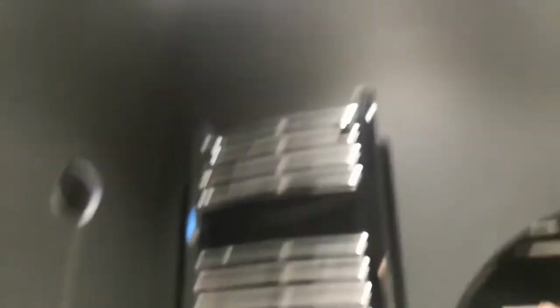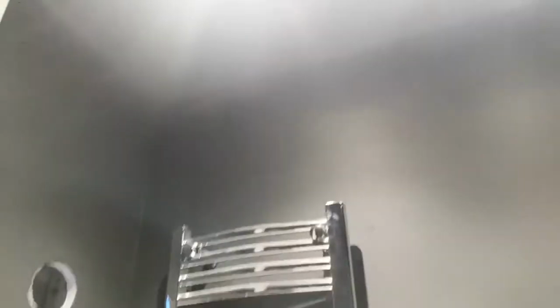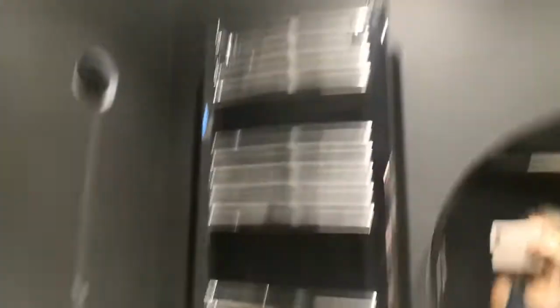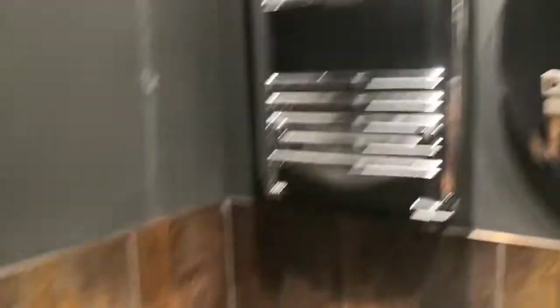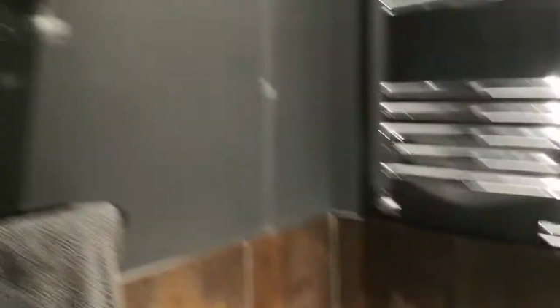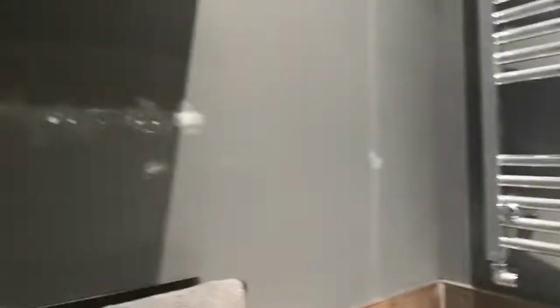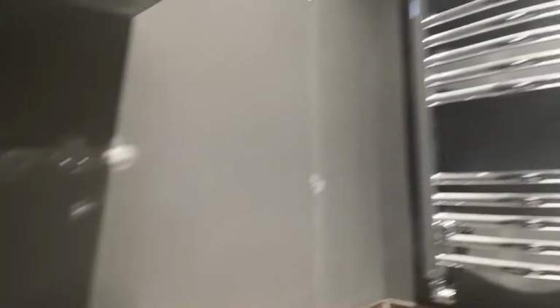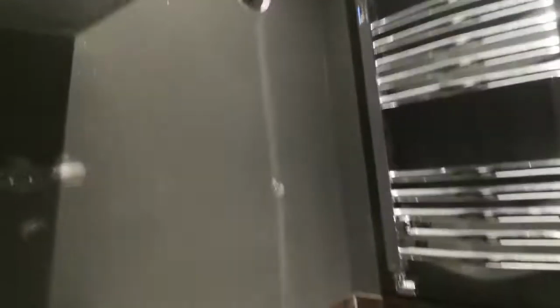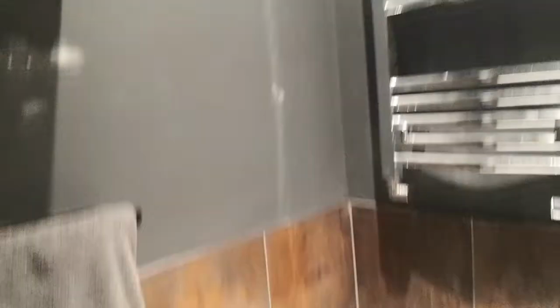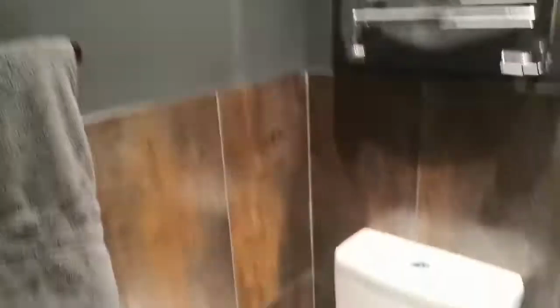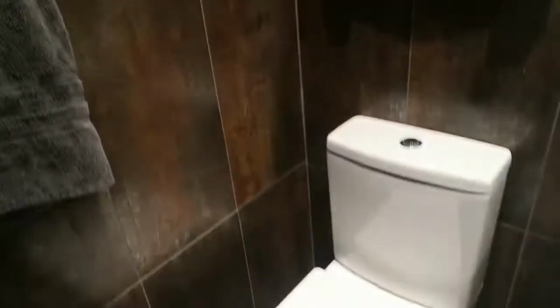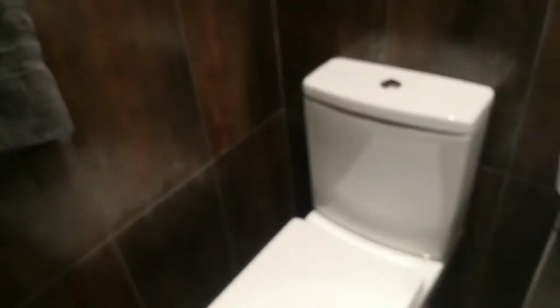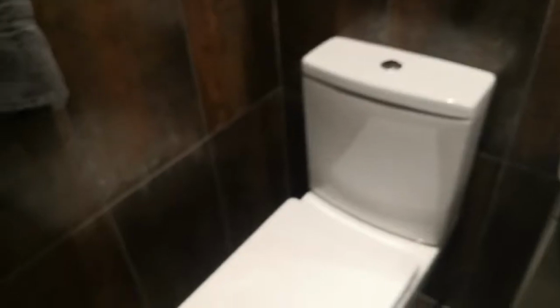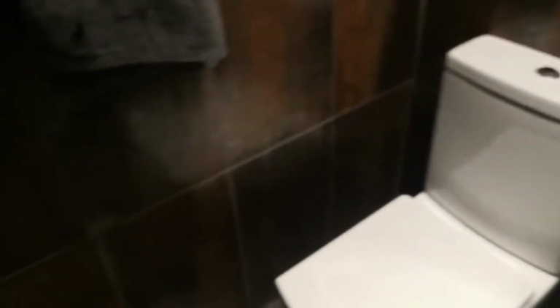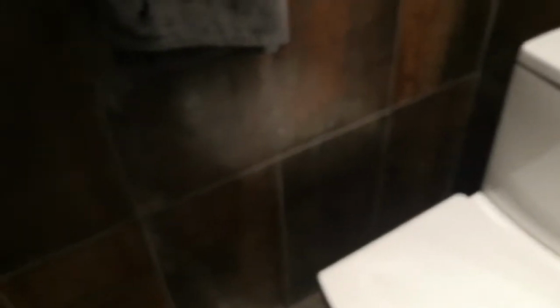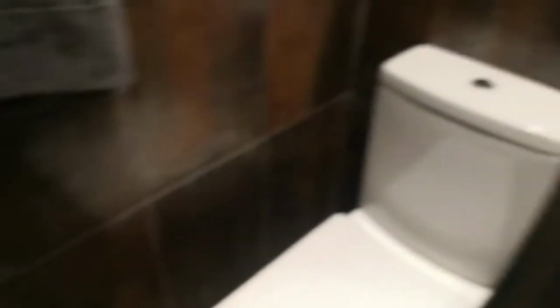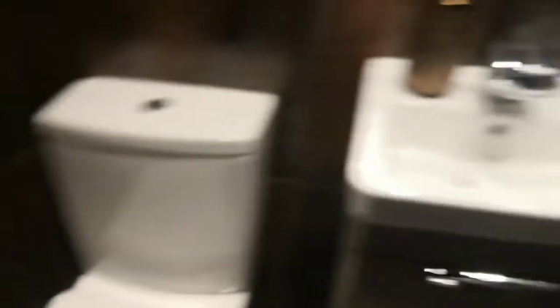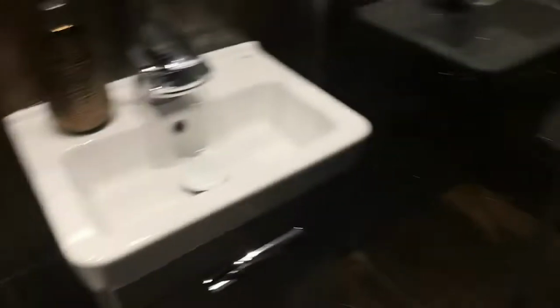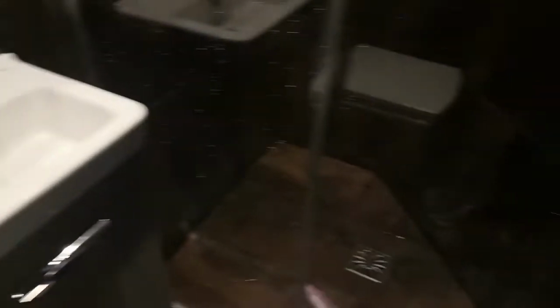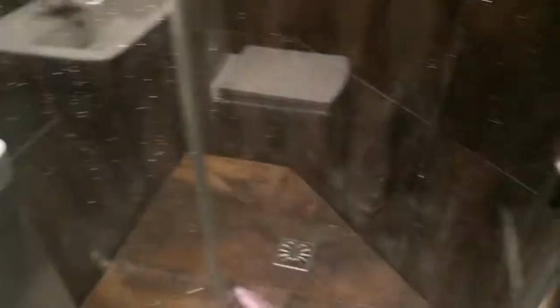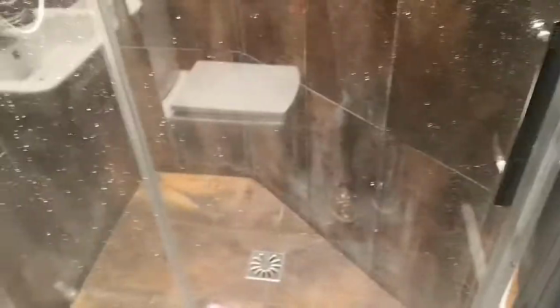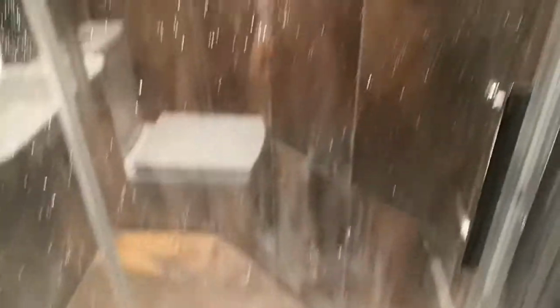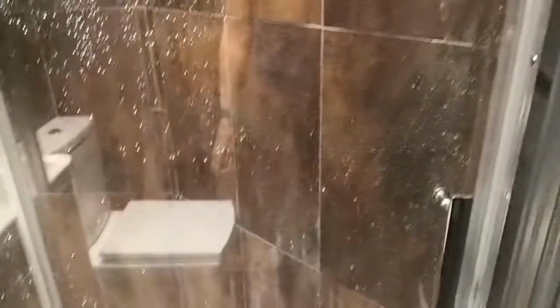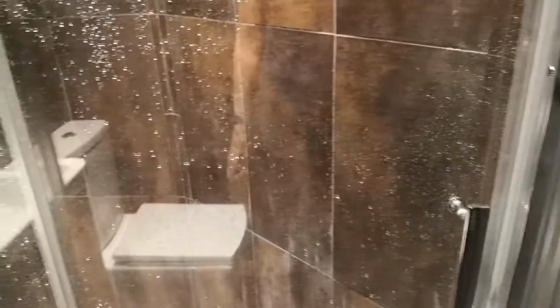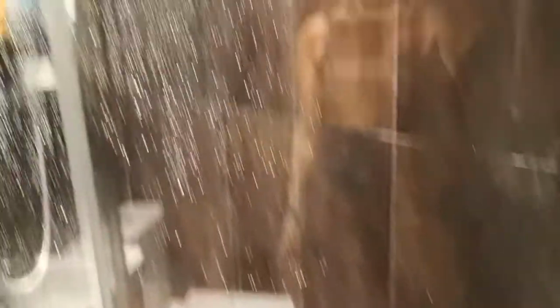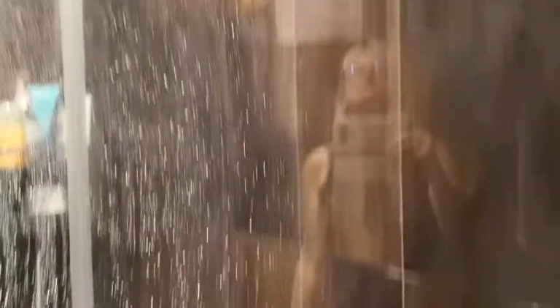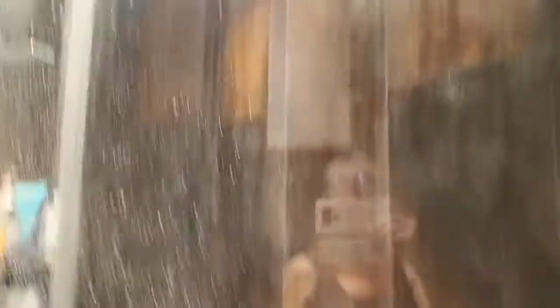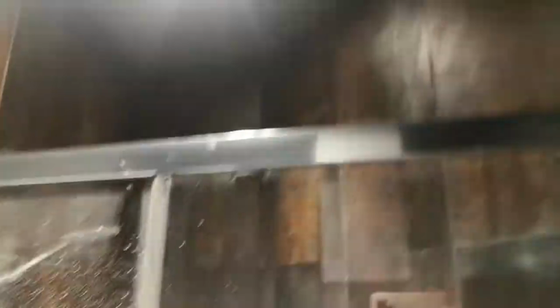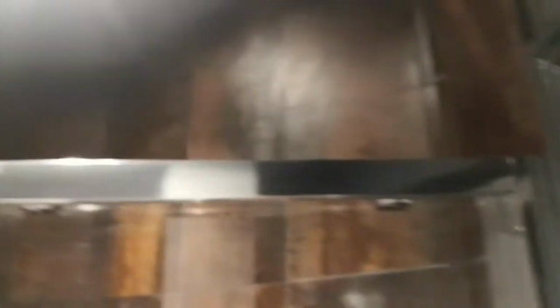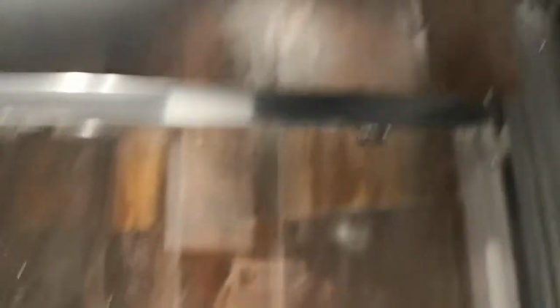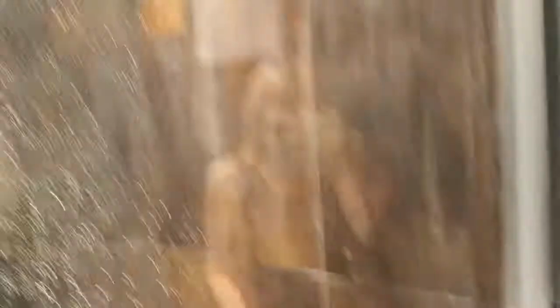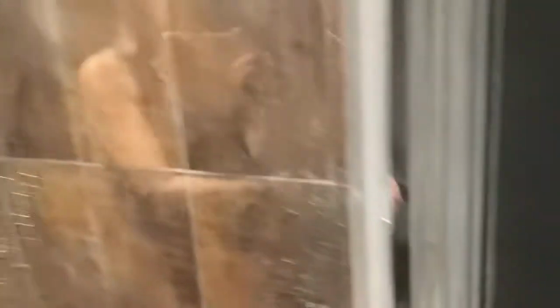I just need my extra light and extractor in here and a good clean and it's finished. So that's fab.